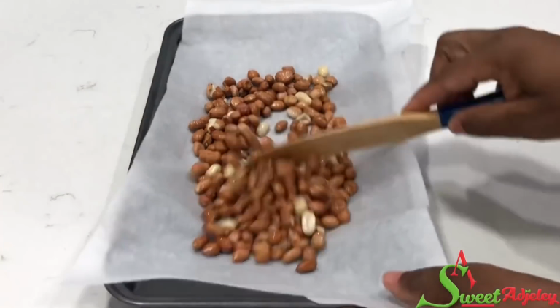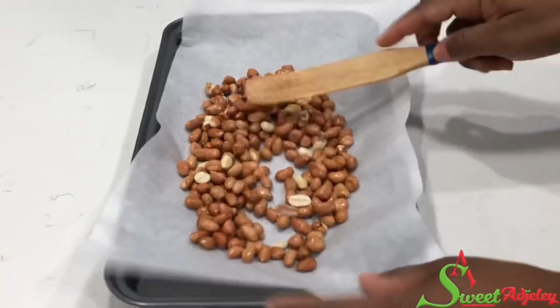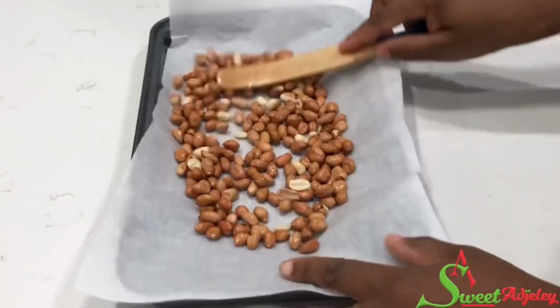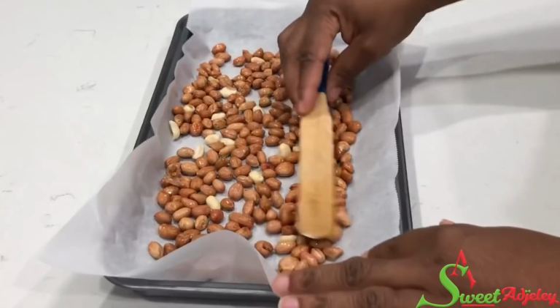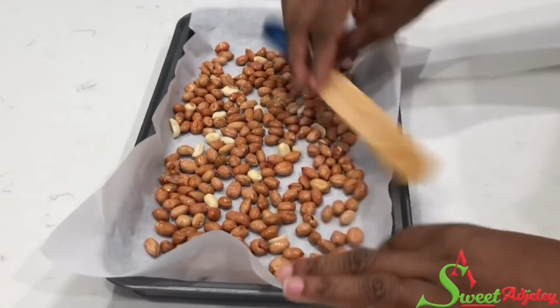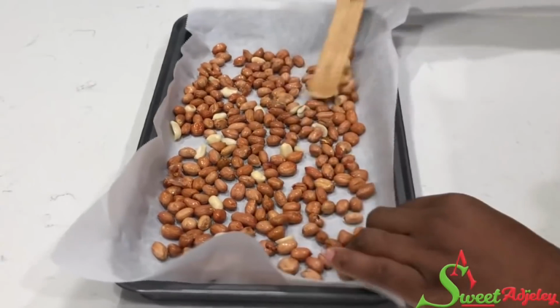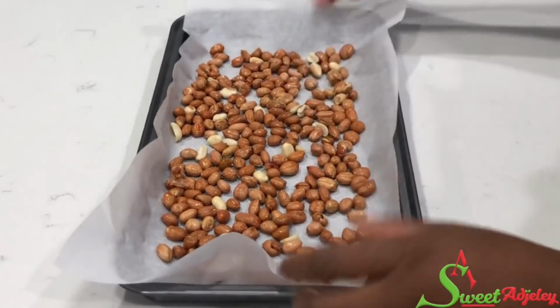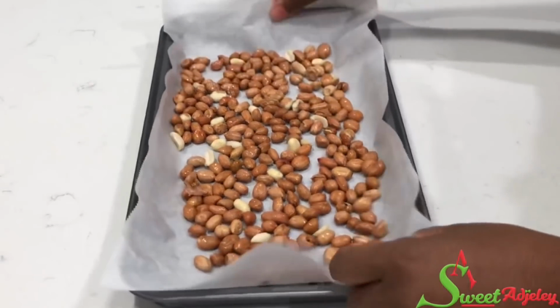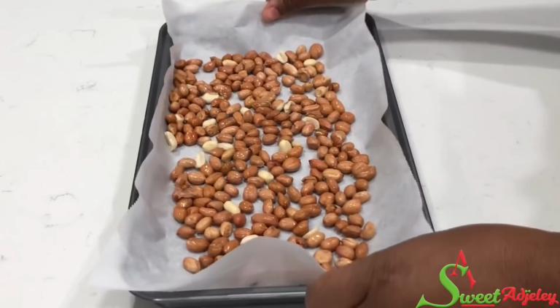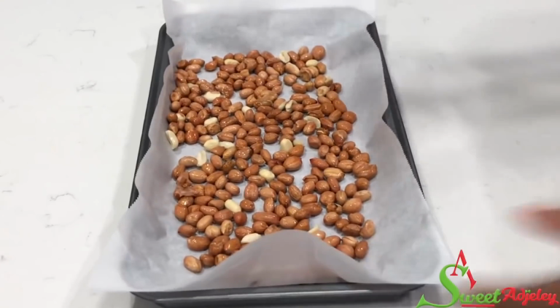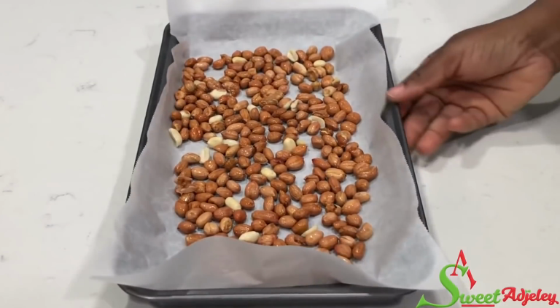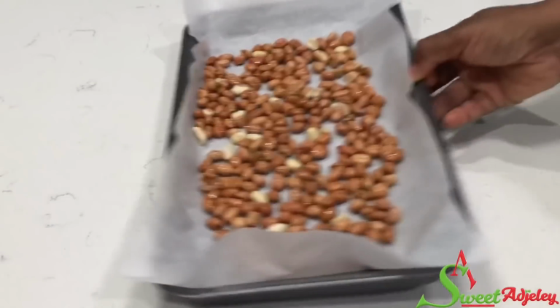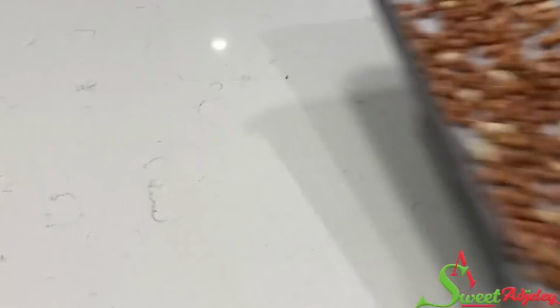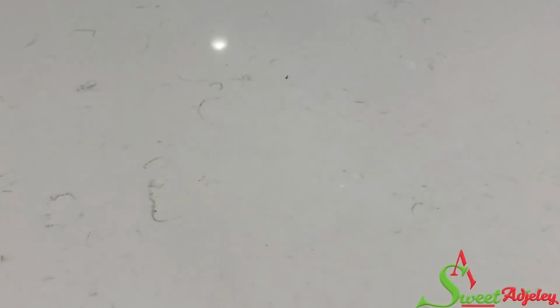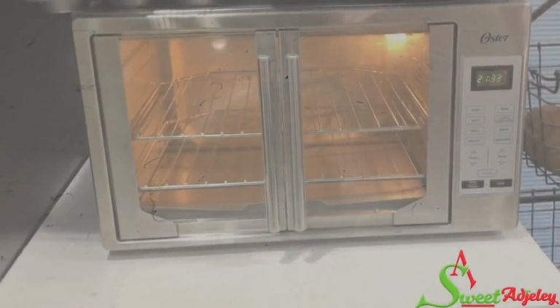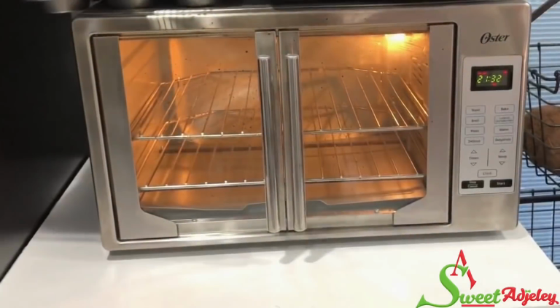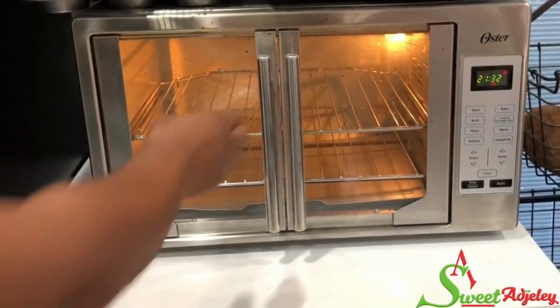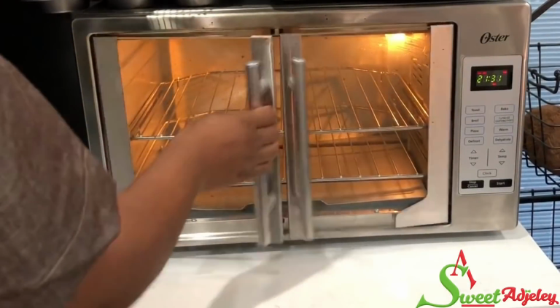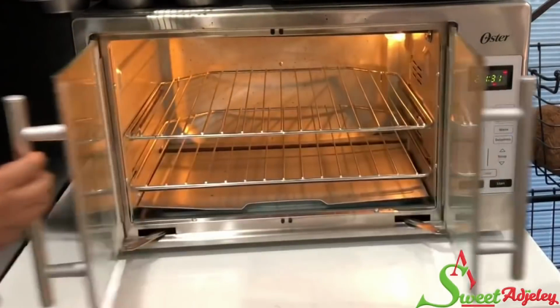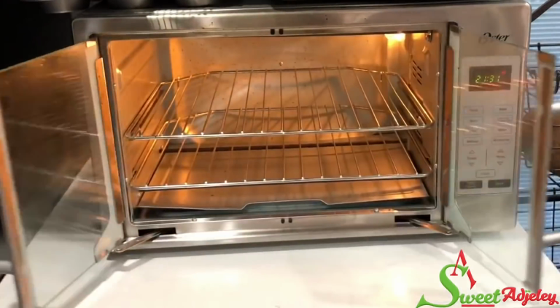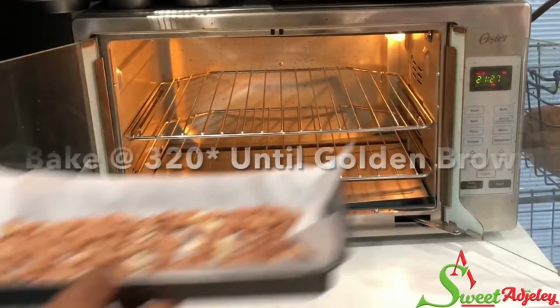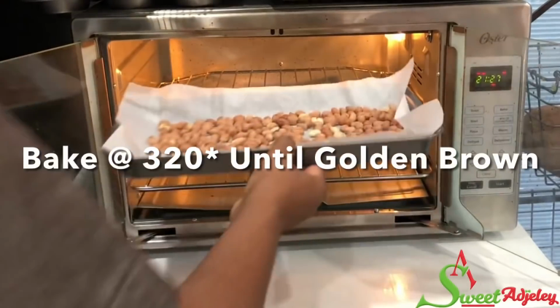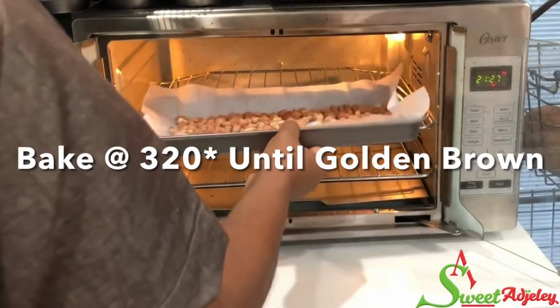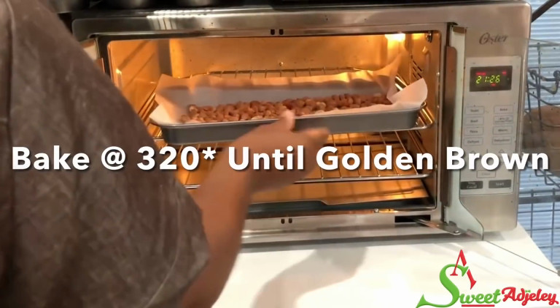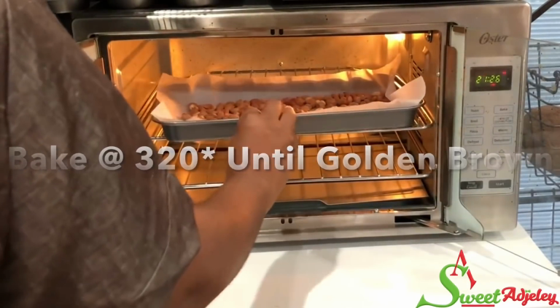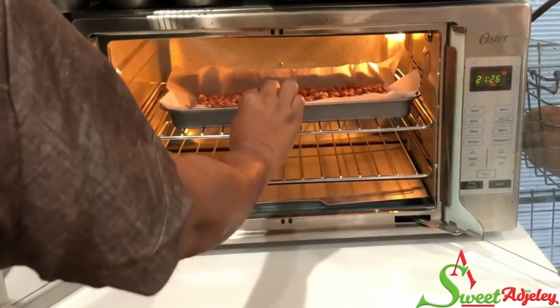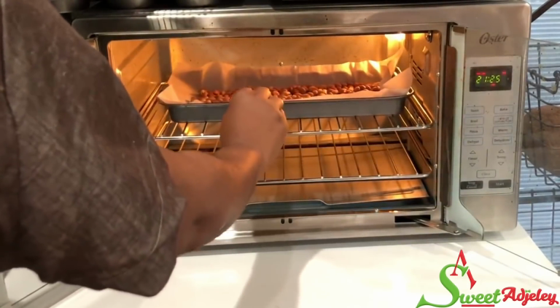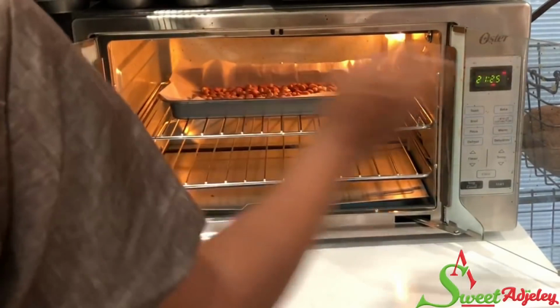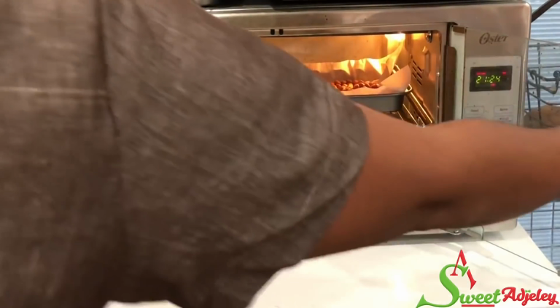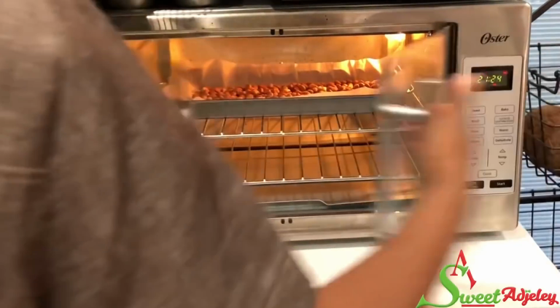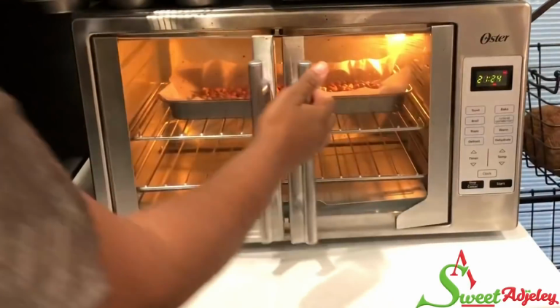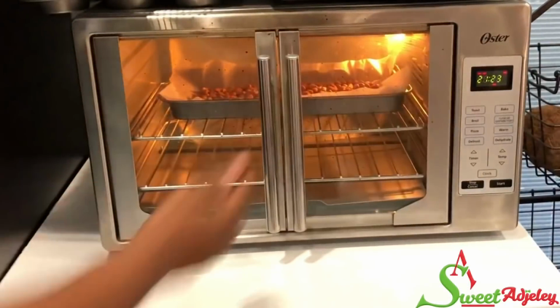Because my oven is a smaller space and I don't want the peanuts to burn, I will be roasting this at 320 degrees Fahrenheit, stirring periodically until it is ready.